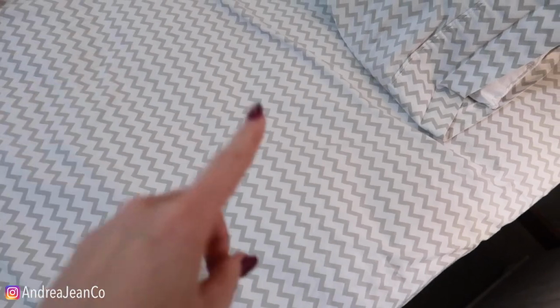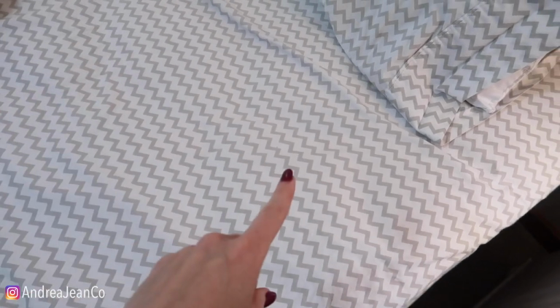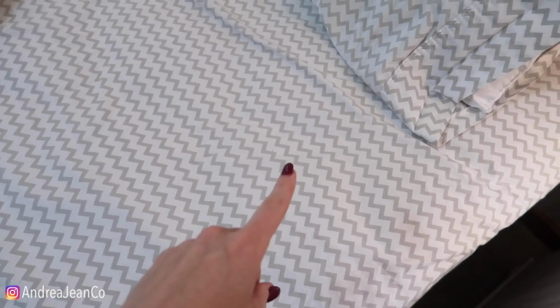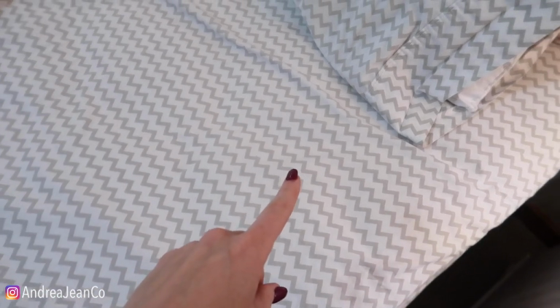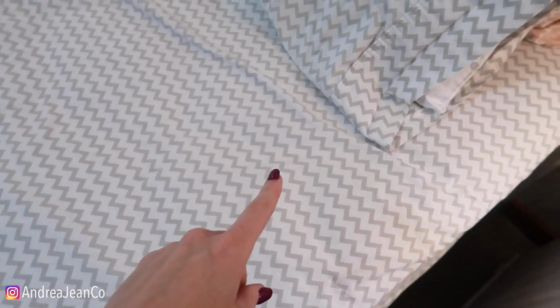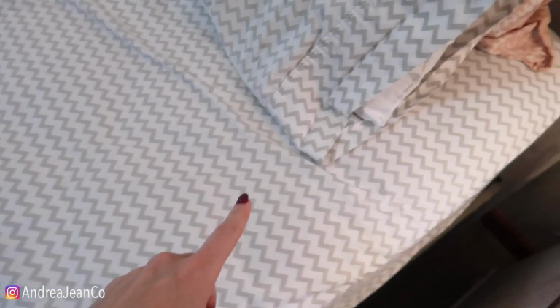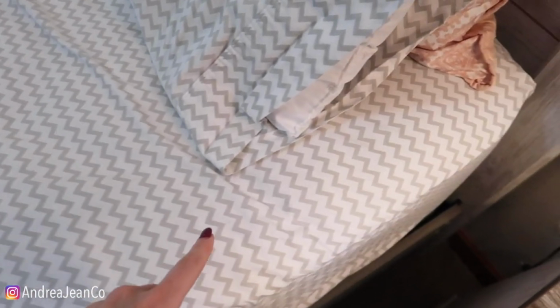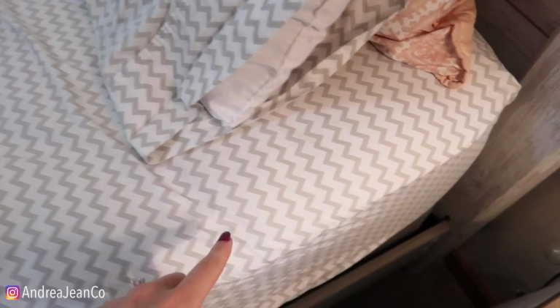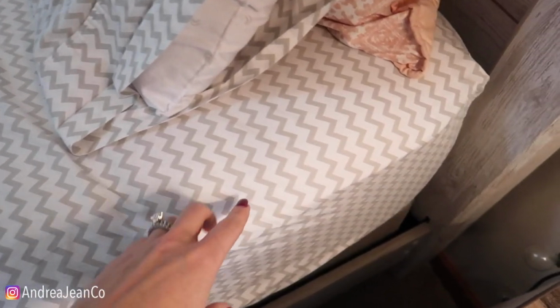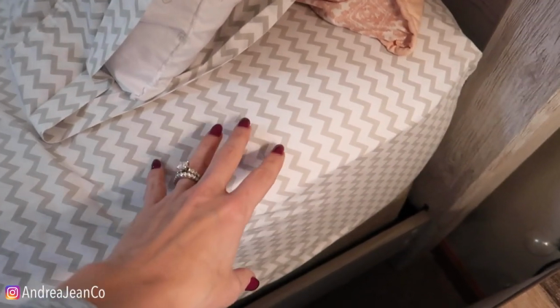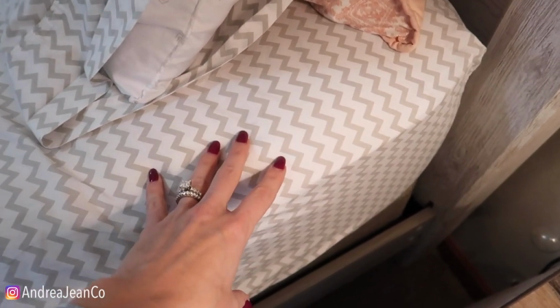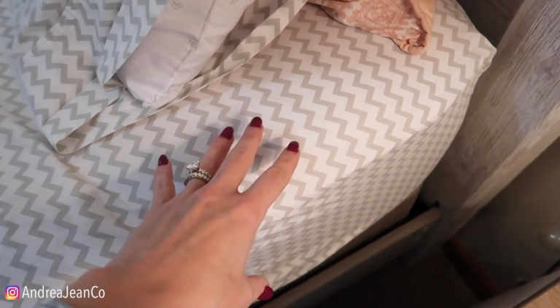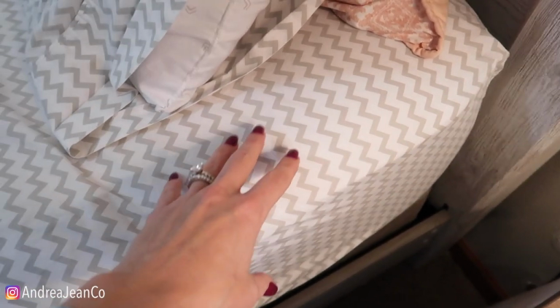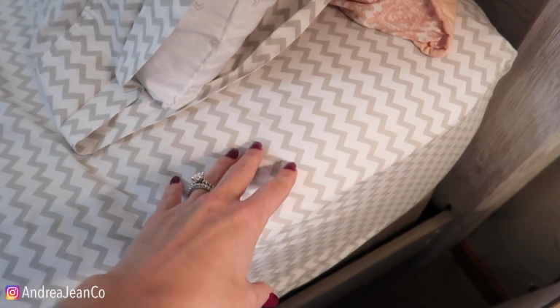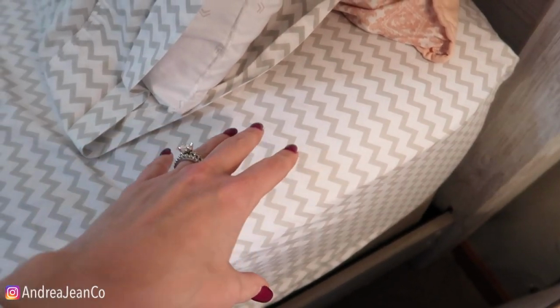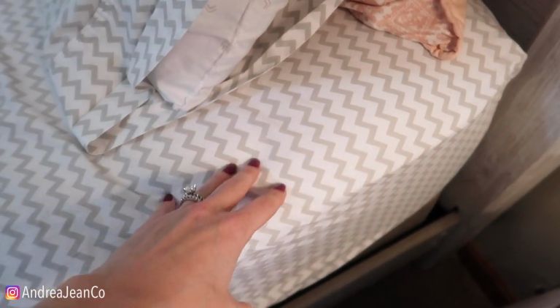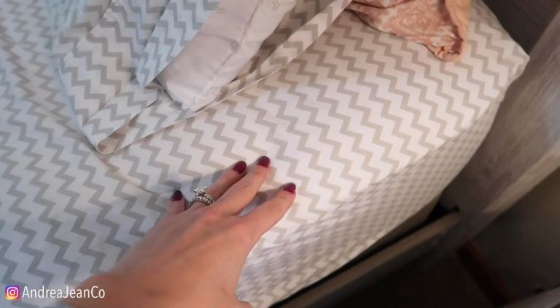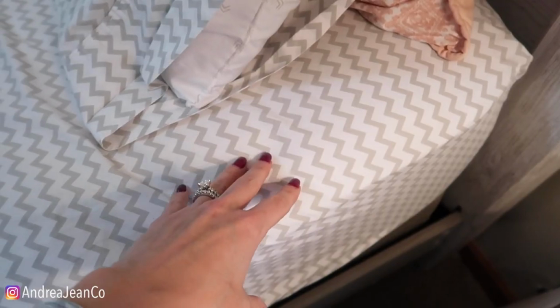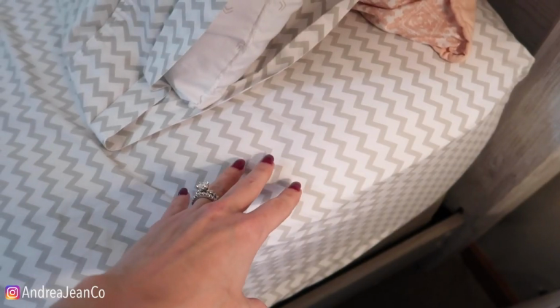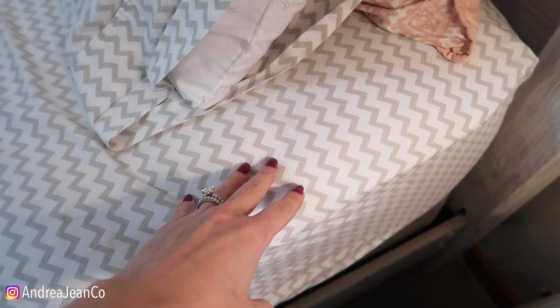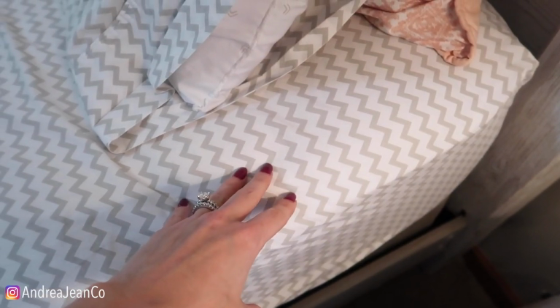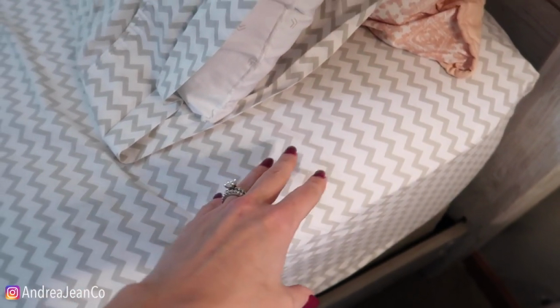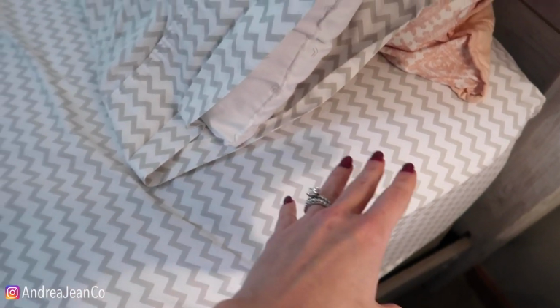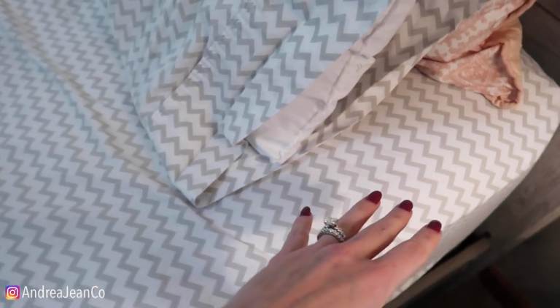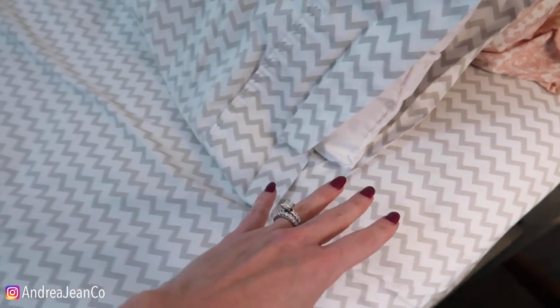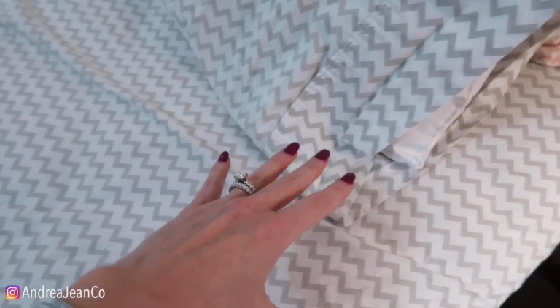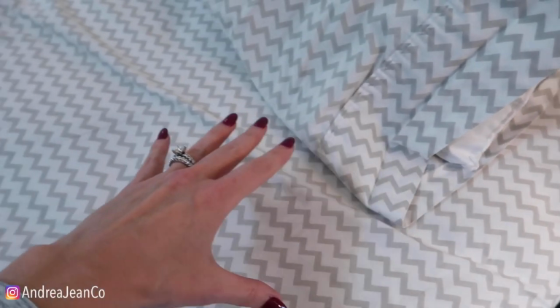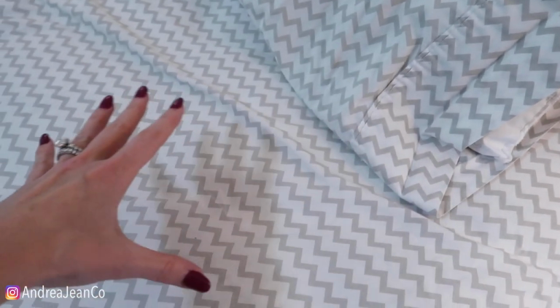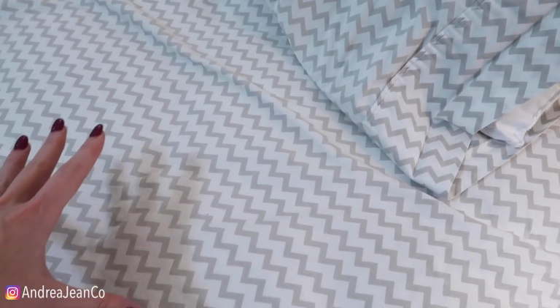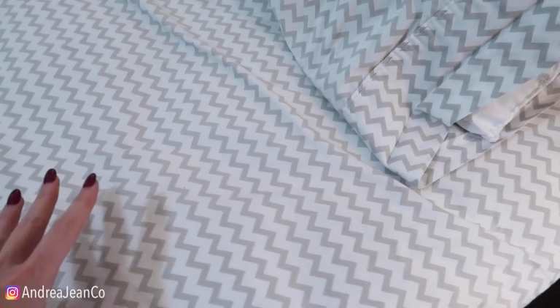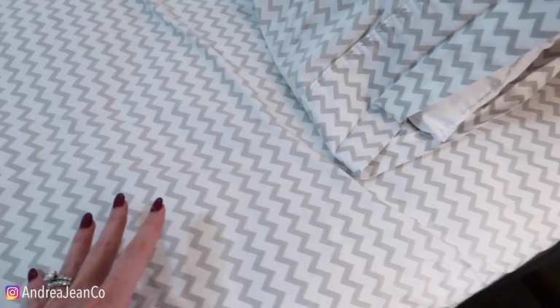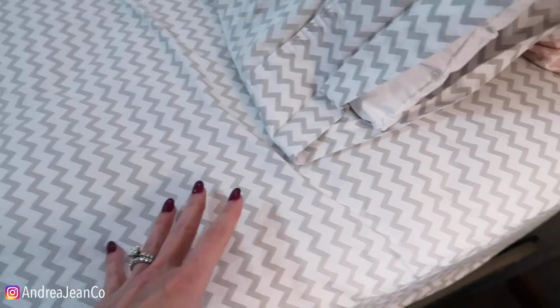Welcome back to Androgyne Cleaning. Today I'm going to show you how to clean your mattress, deep clean it, remove stains. We're going to put some baking soda on it and watch what happens.